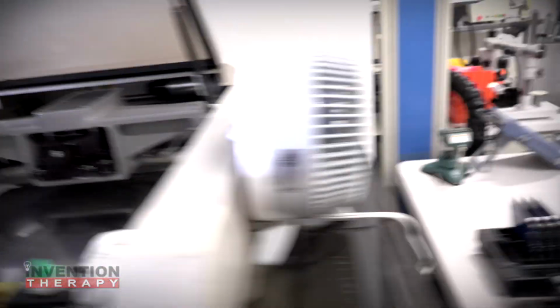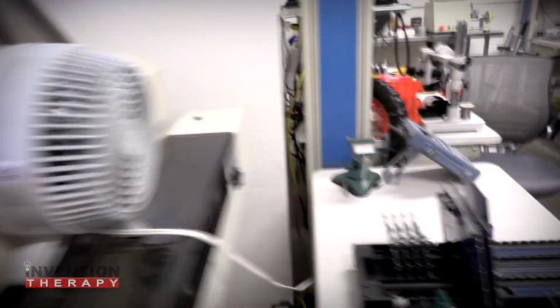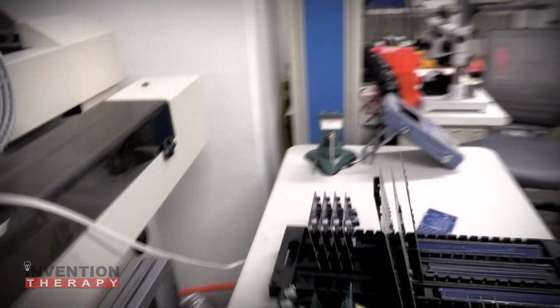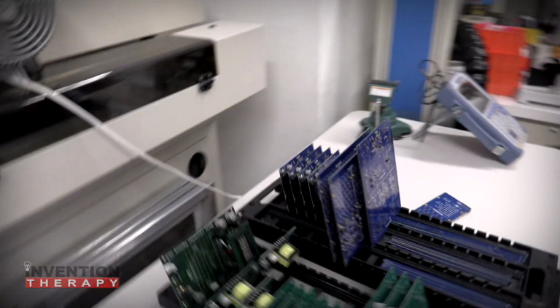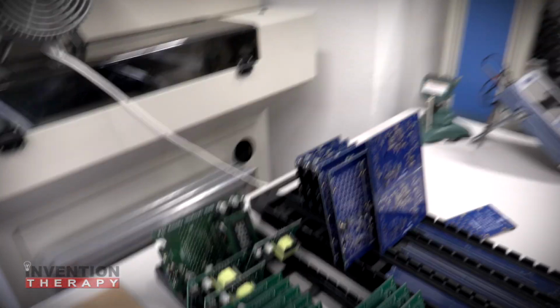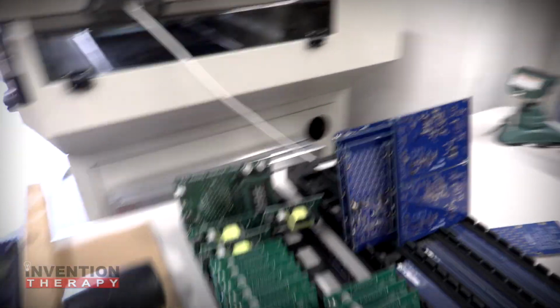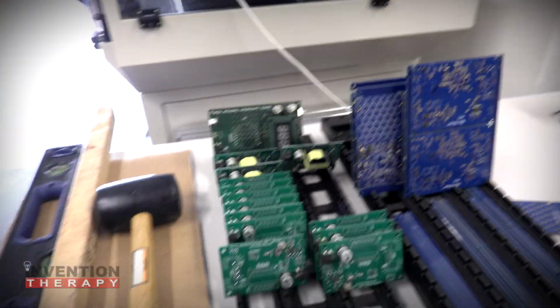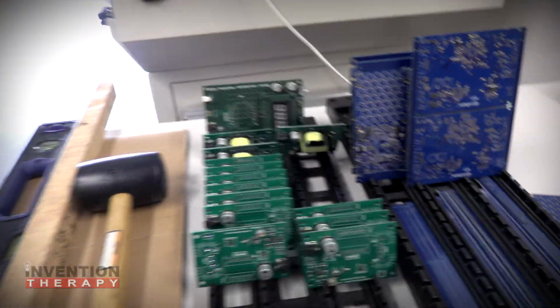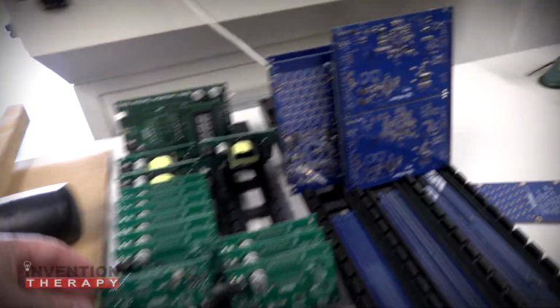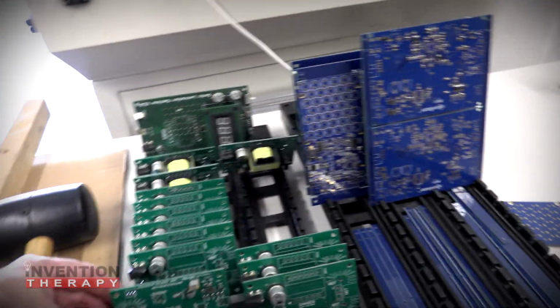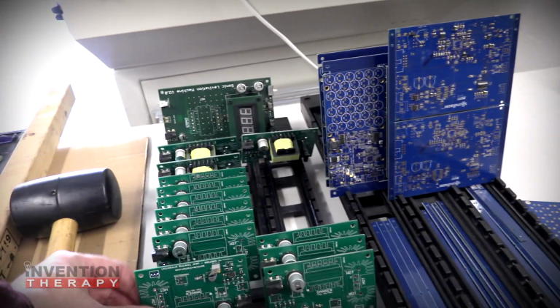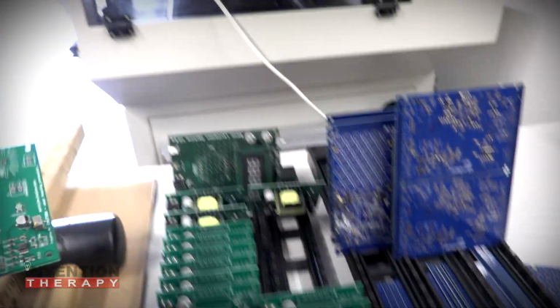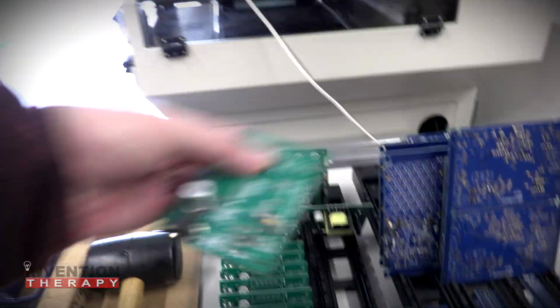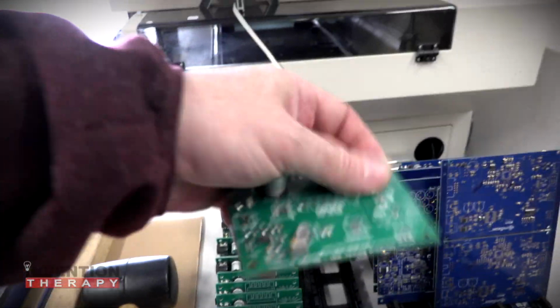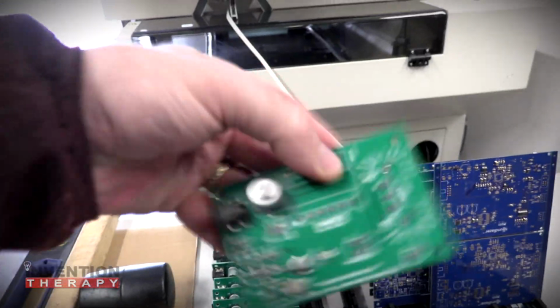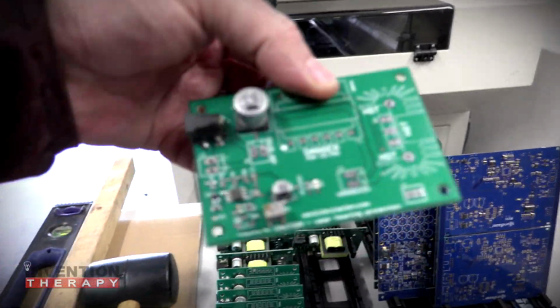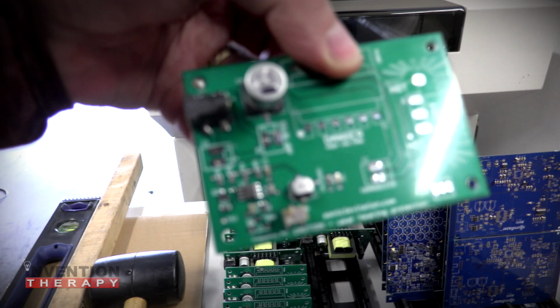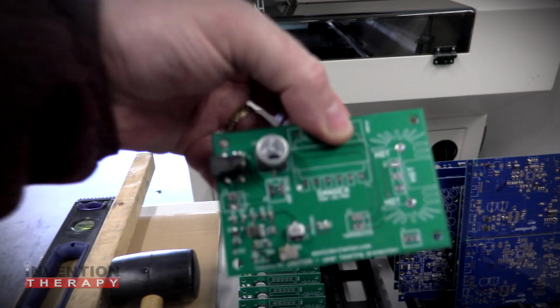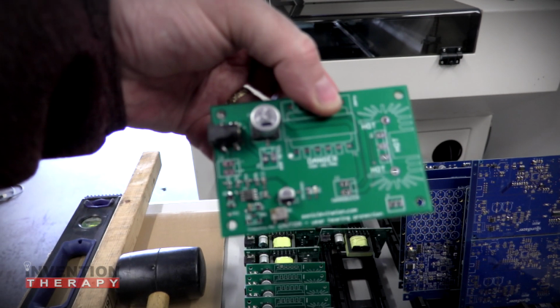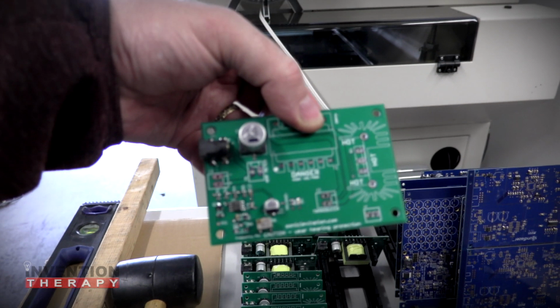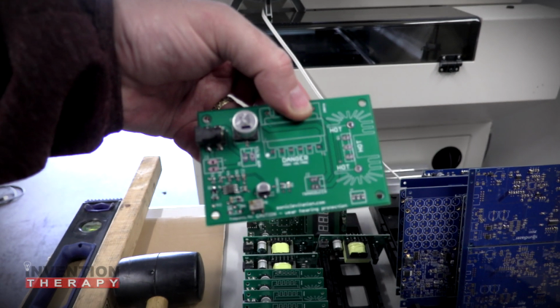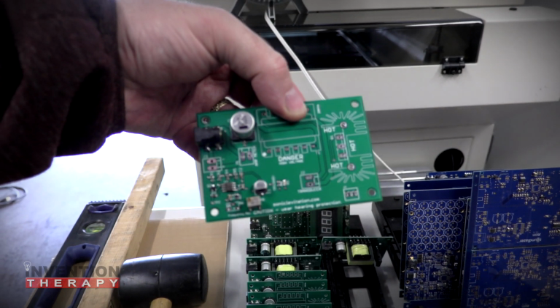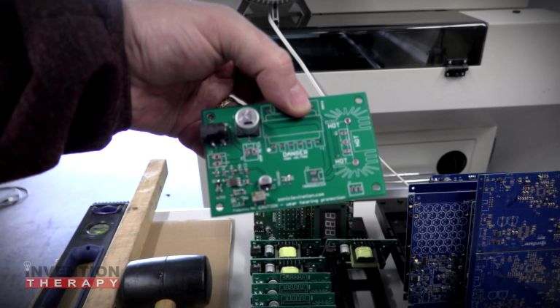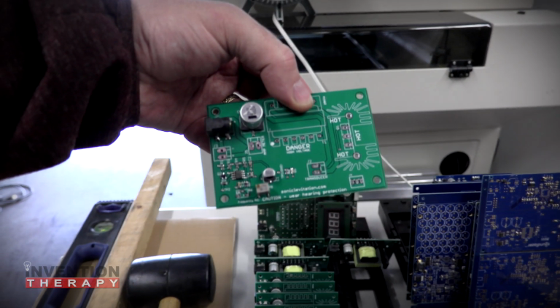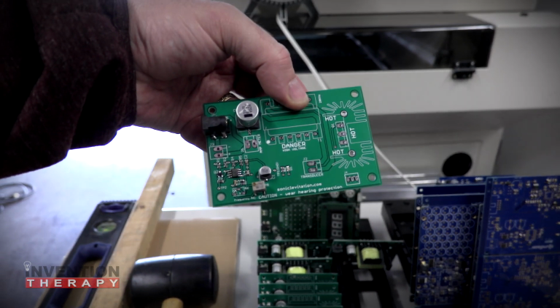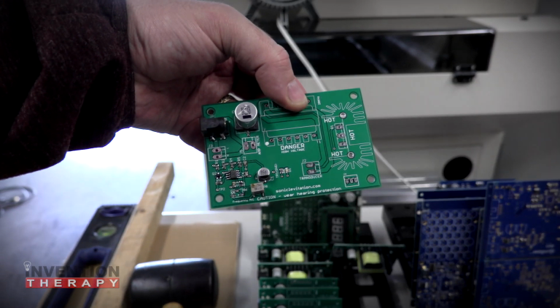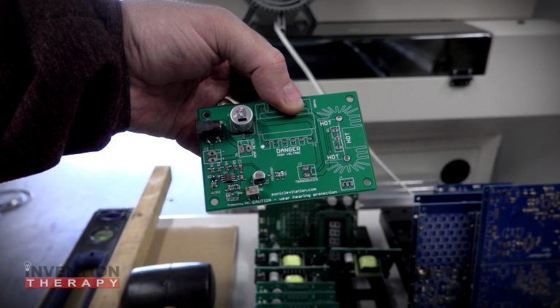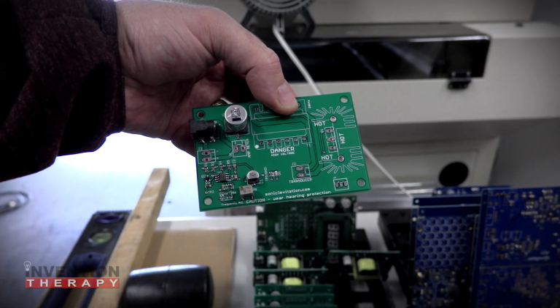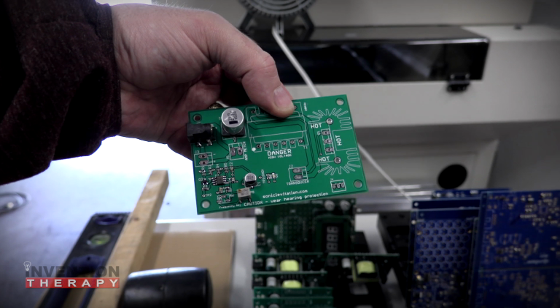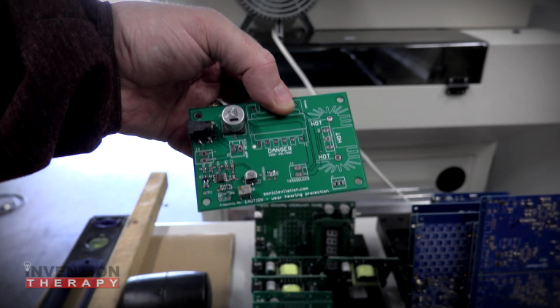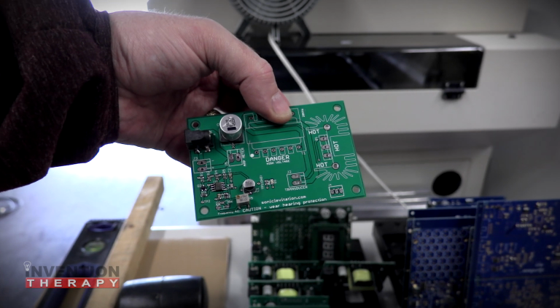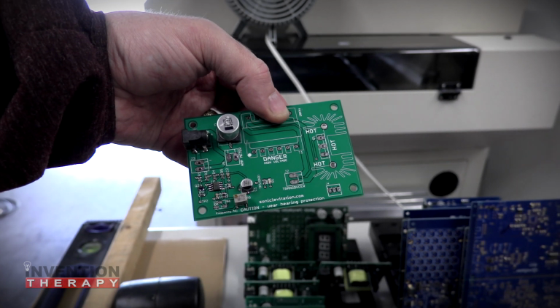As an example, here are some of our boards that we're working on. This is the sonic levitator — there aren't many components on it, but you can see the components are on the board, and that was done with a stencil printer and then run through an oven.